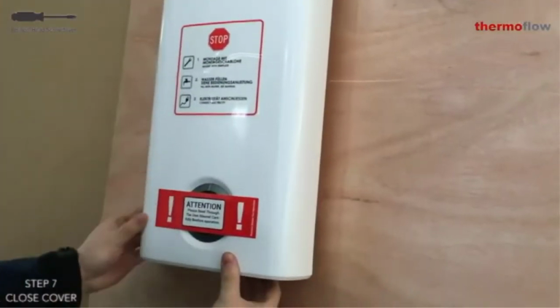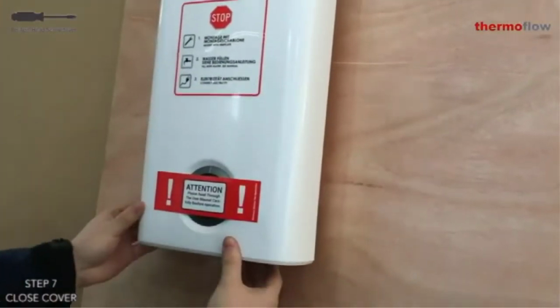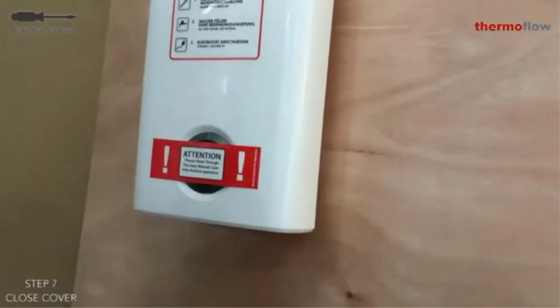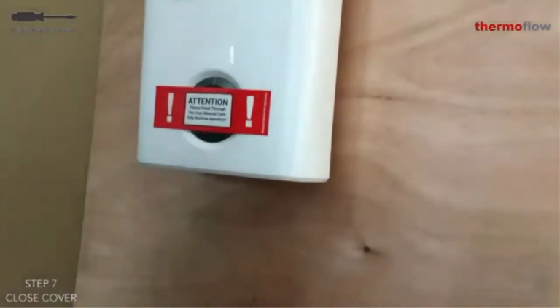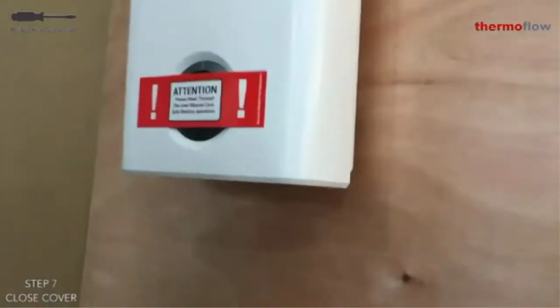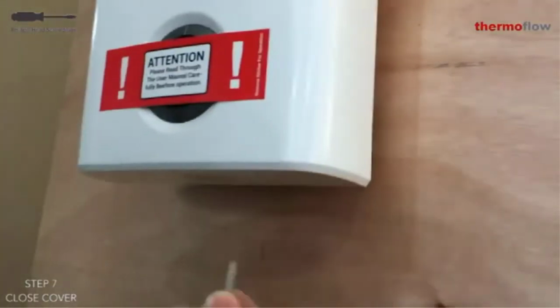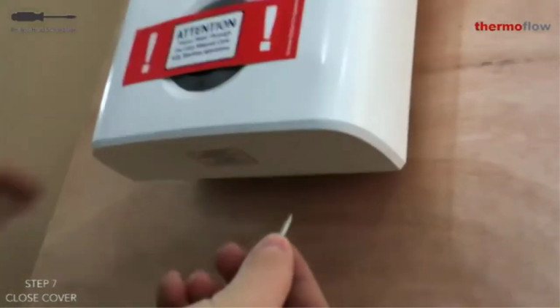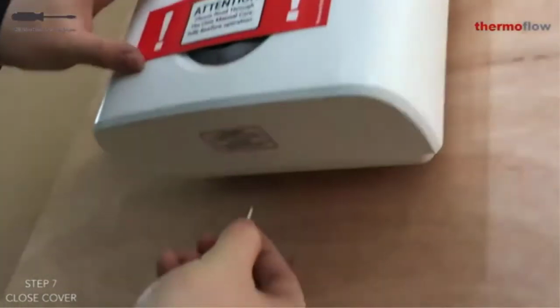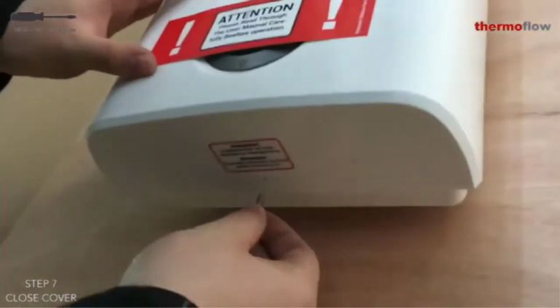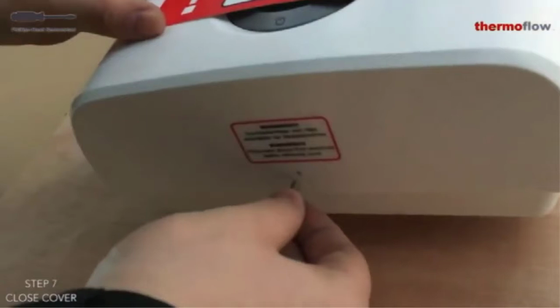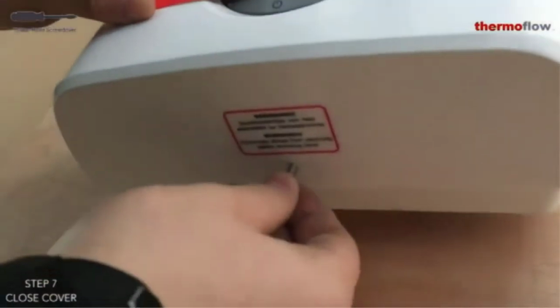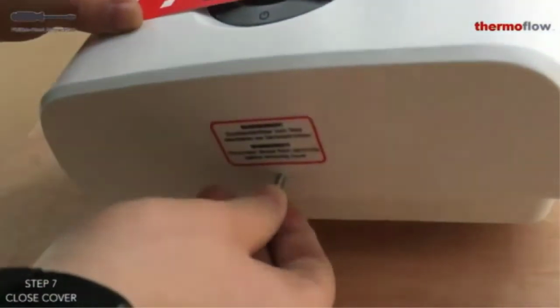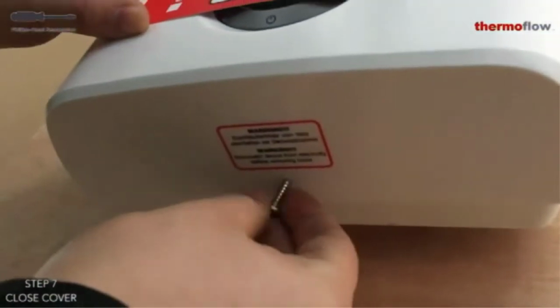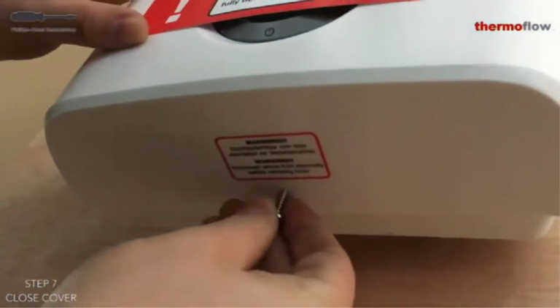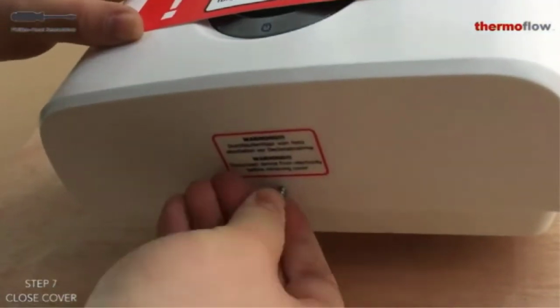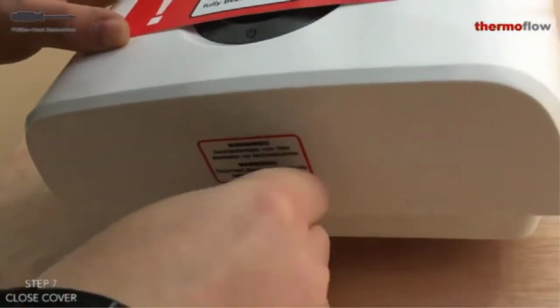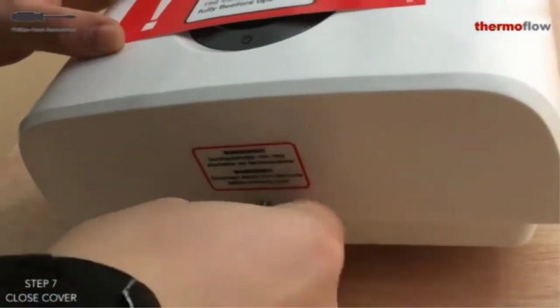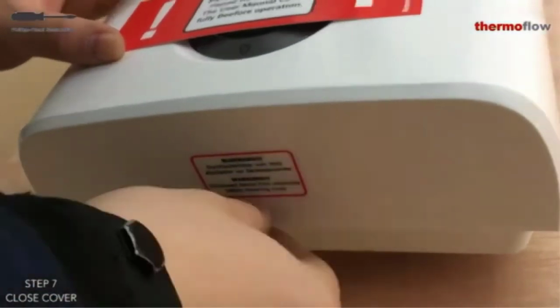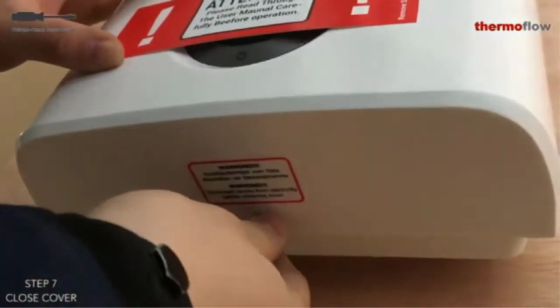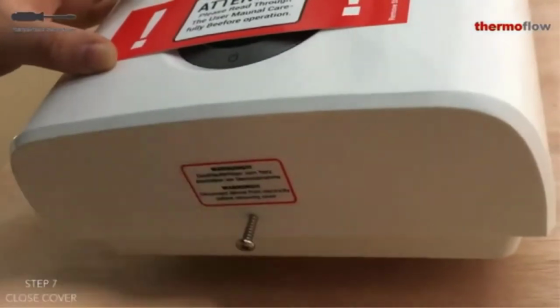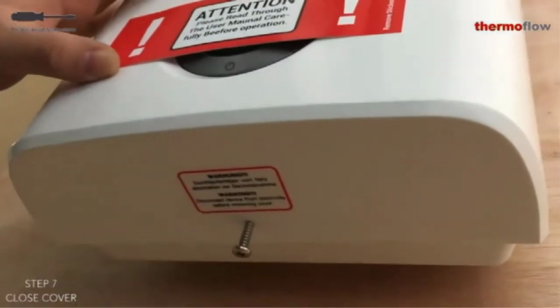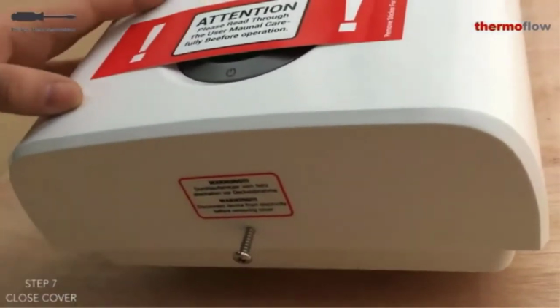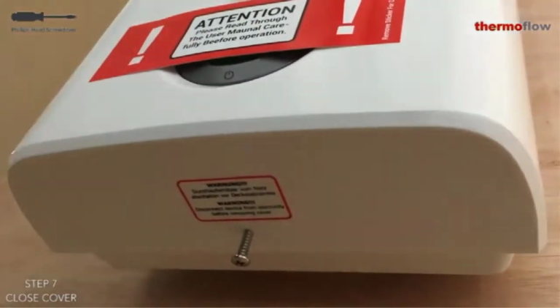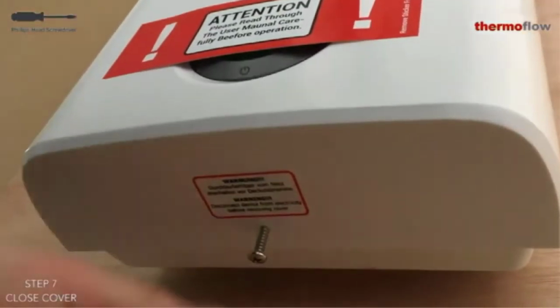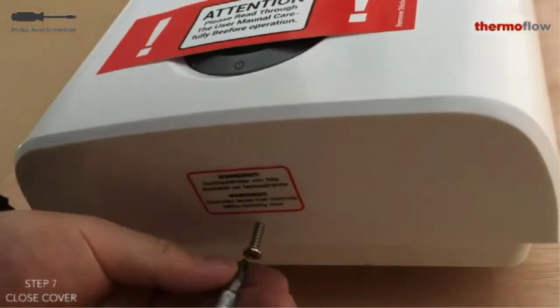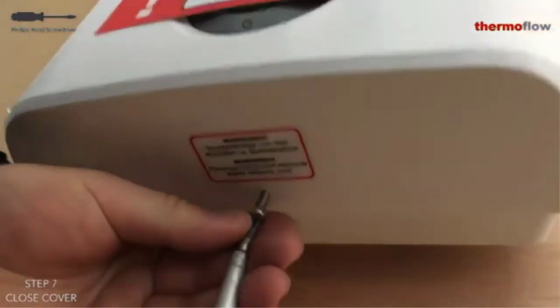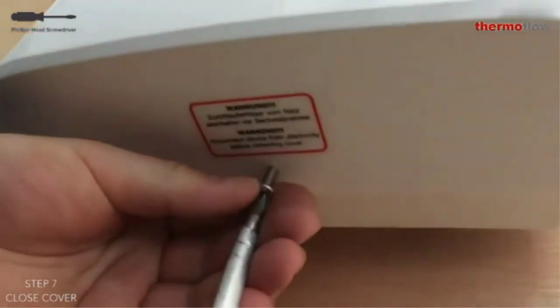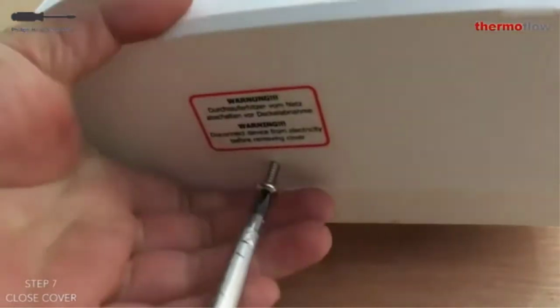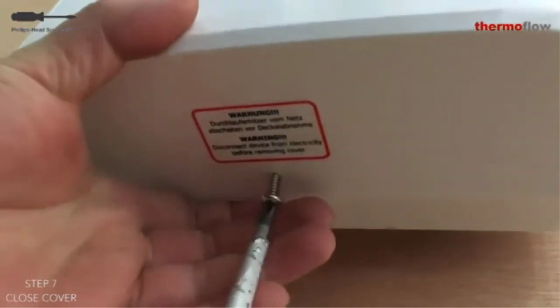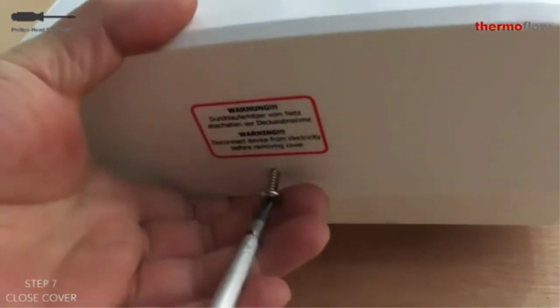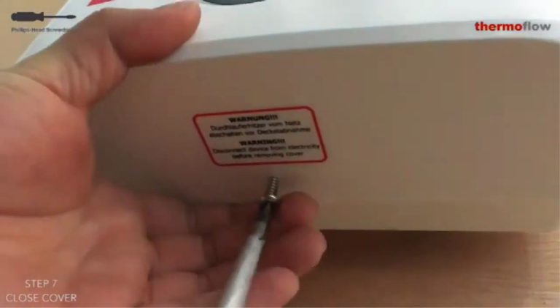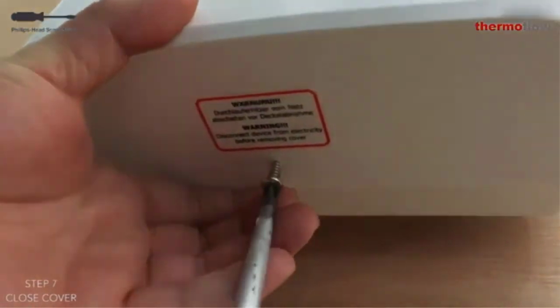Pros: Best-in-class water heating capabilities, quite affordable for its performance, LCD touchscreen display. Cons: Pipe placement limits.